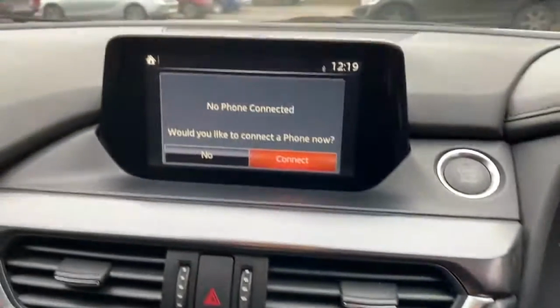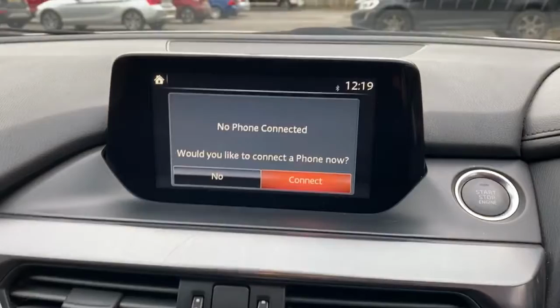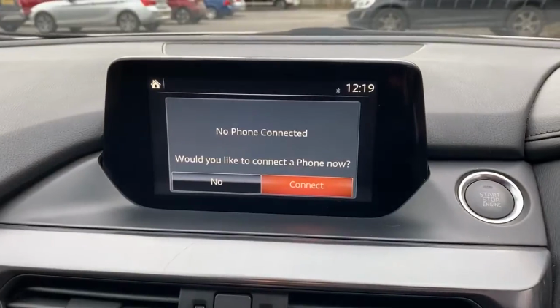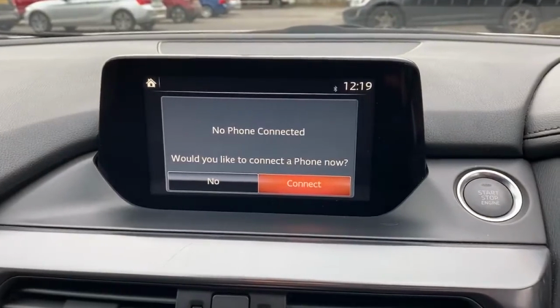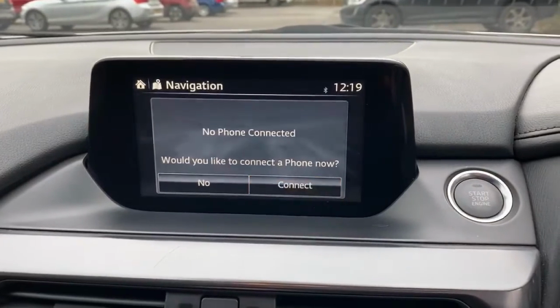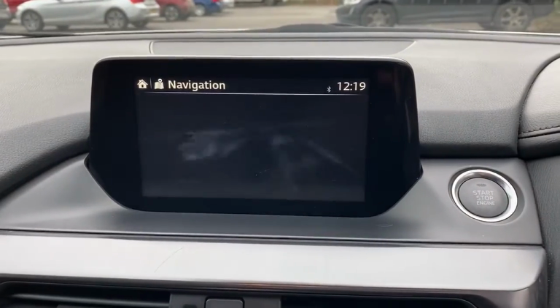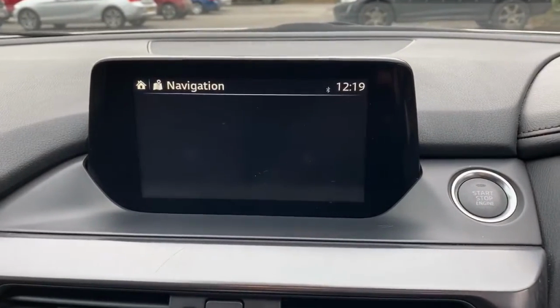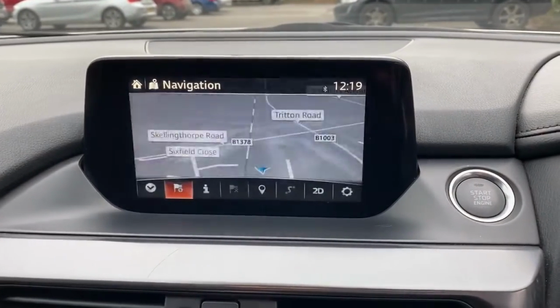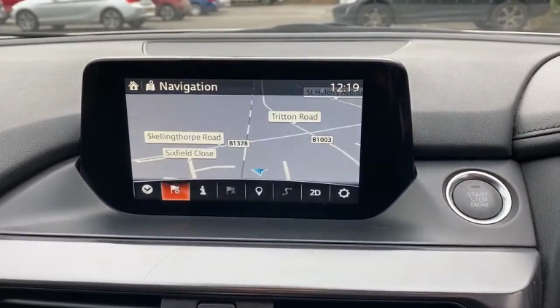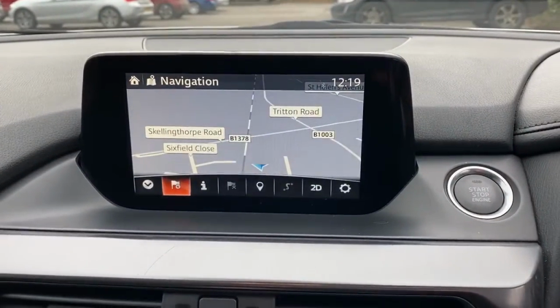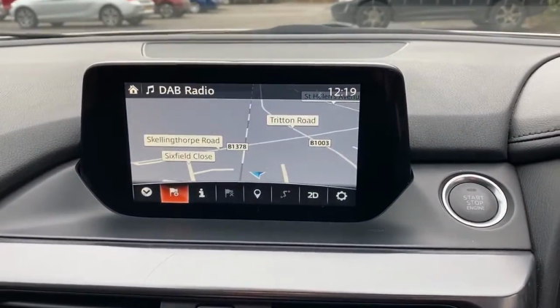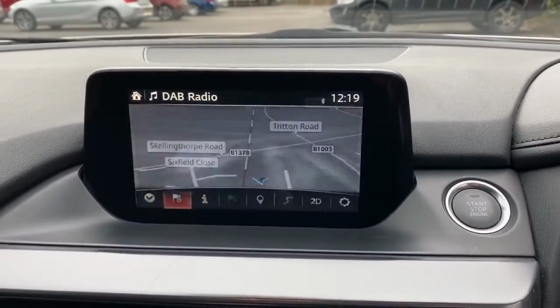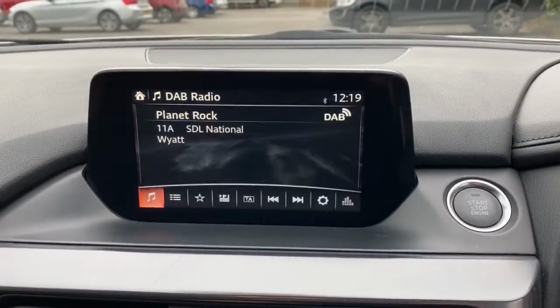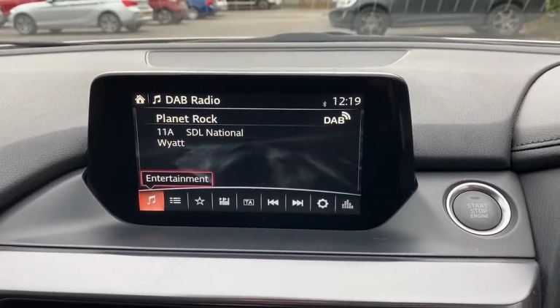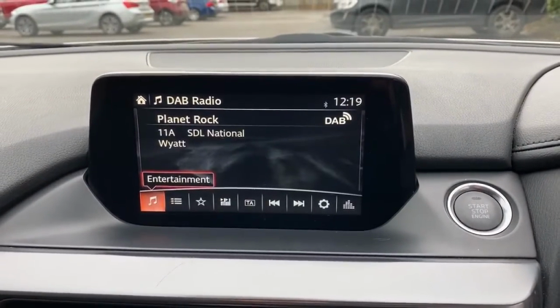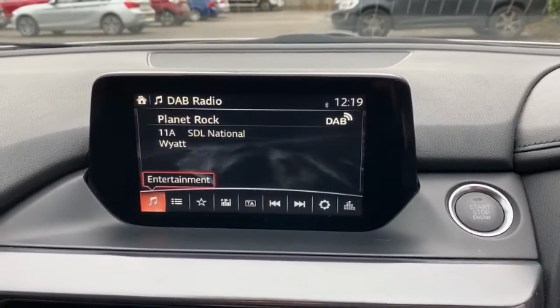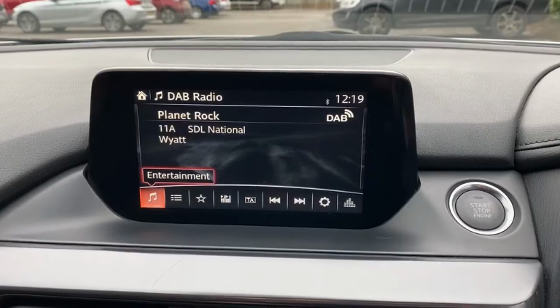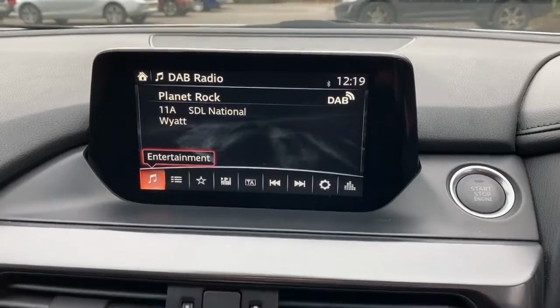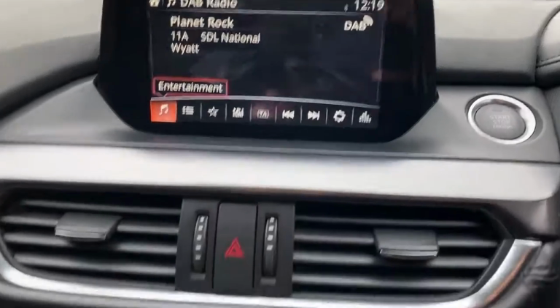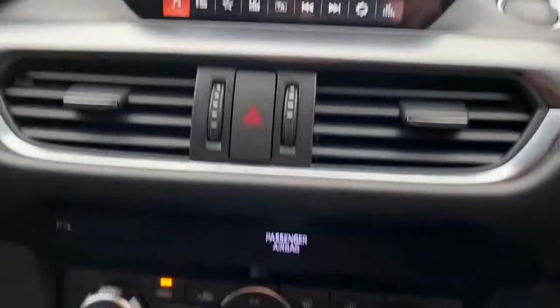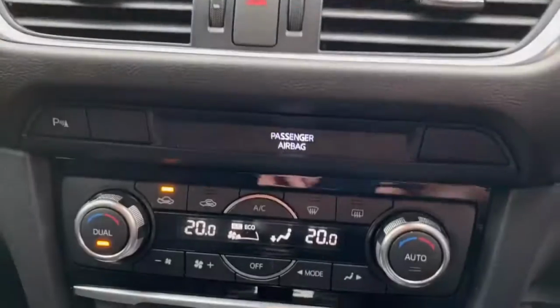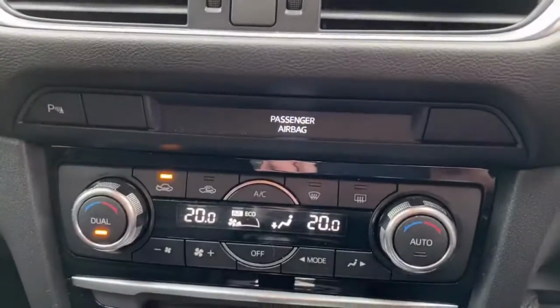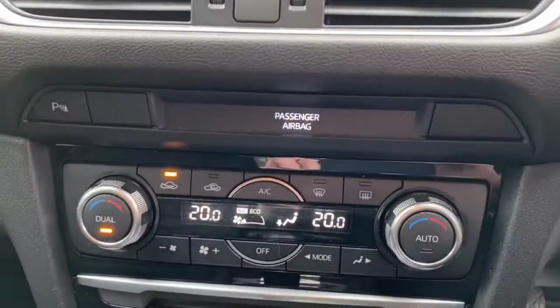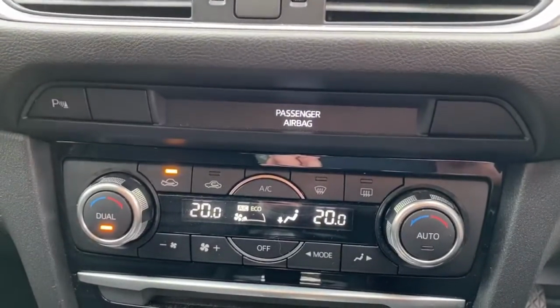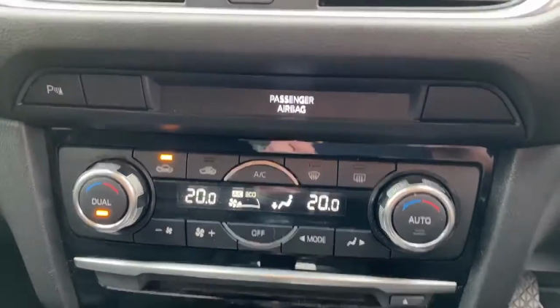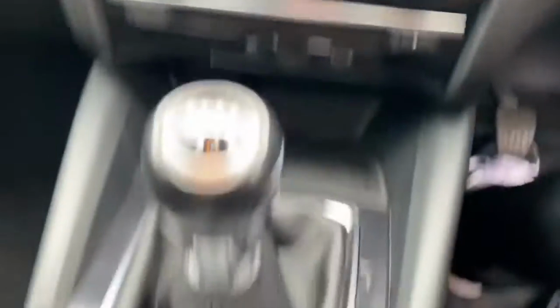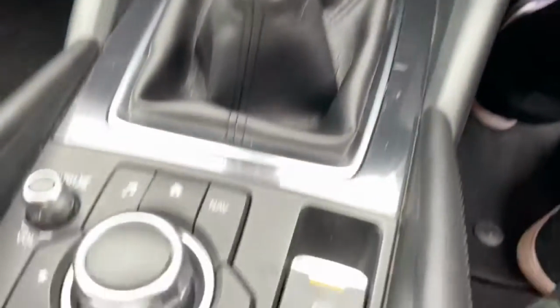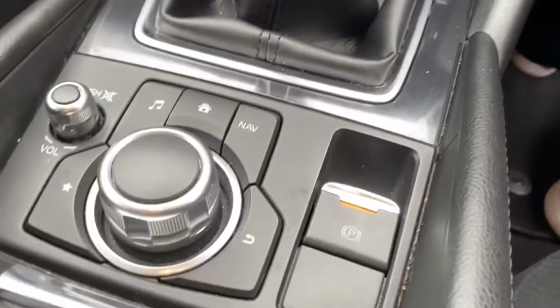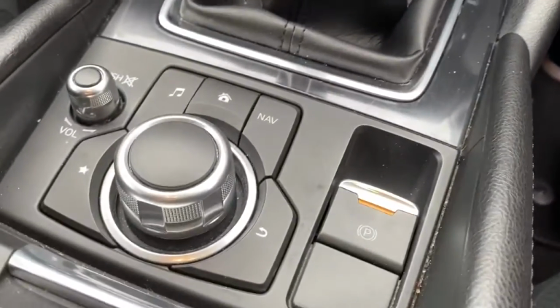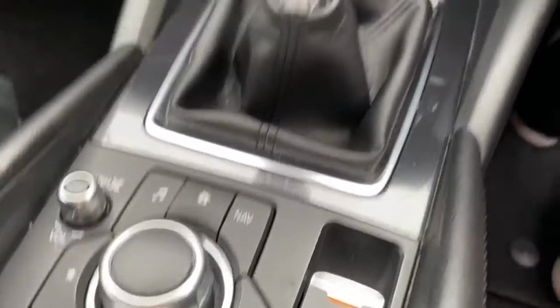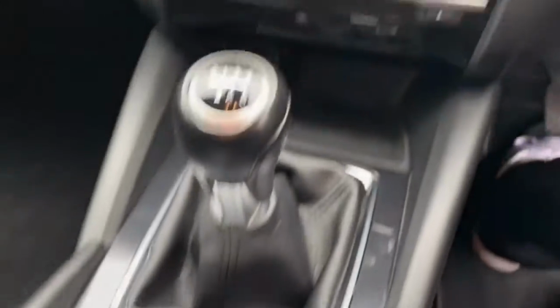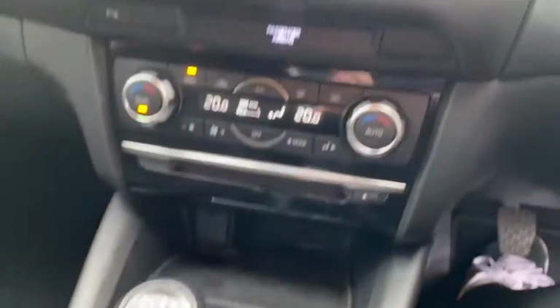Bluetooth connectivity for your phone. Satellite navigation, FM, AM and DAB radio. Air conditioning, dual climate control. This does have an electronic parking brake.